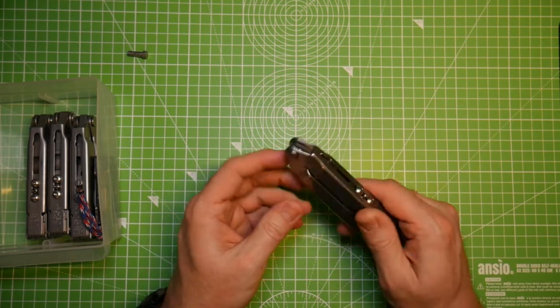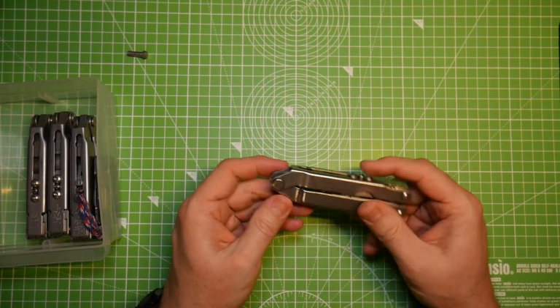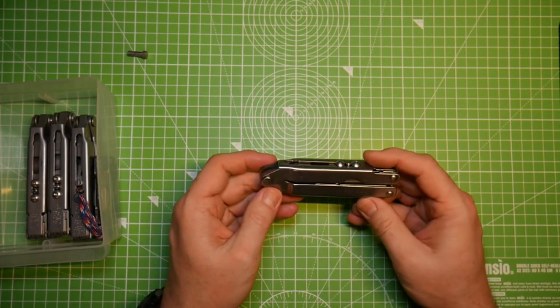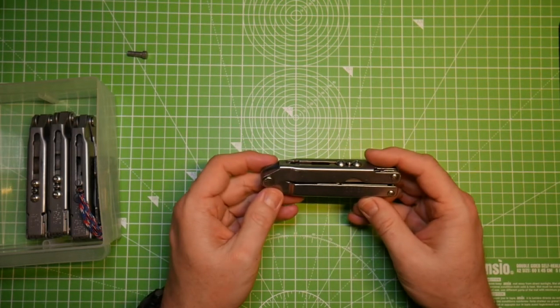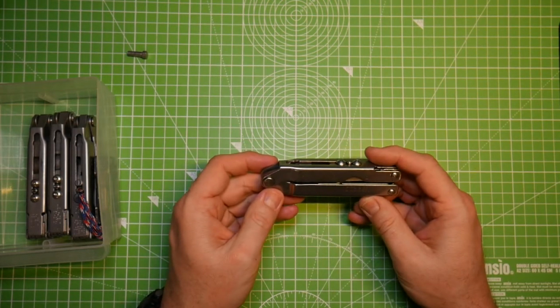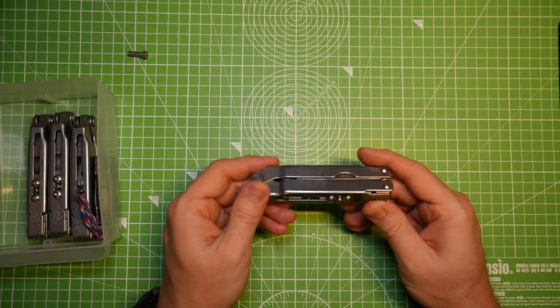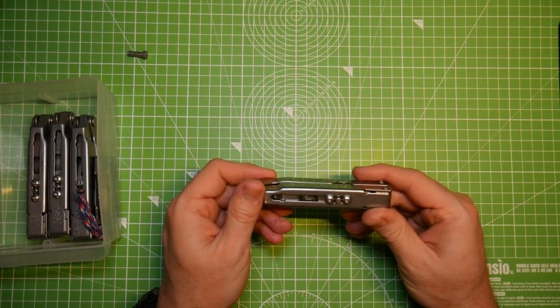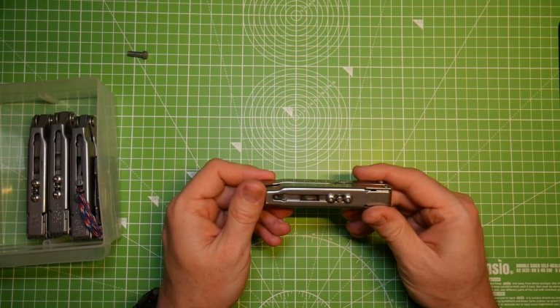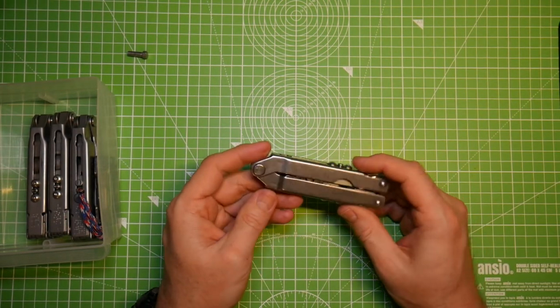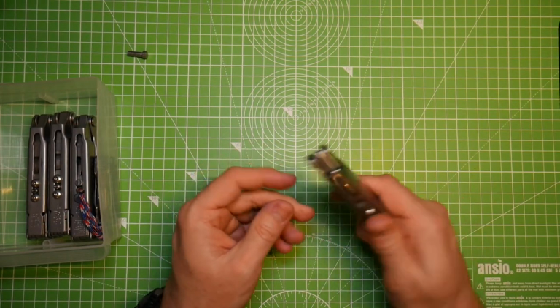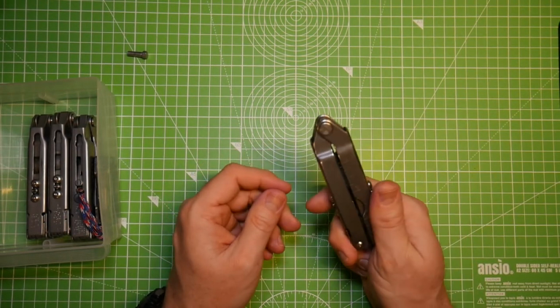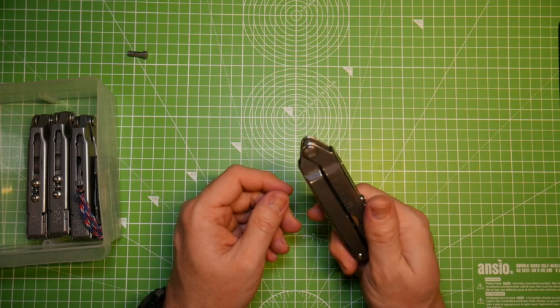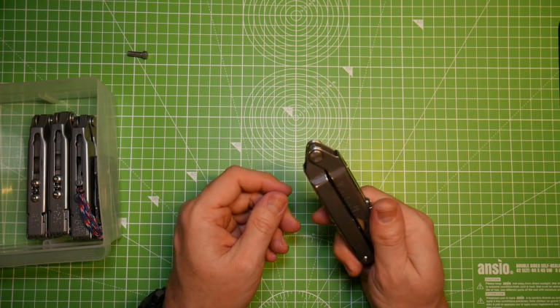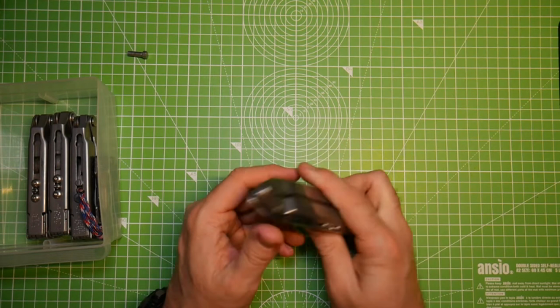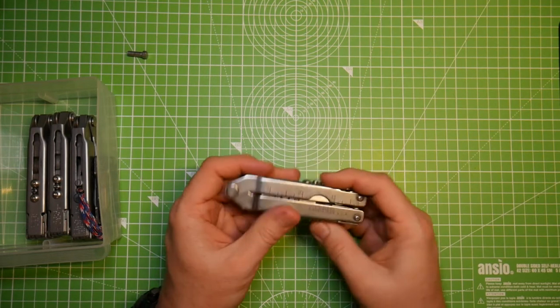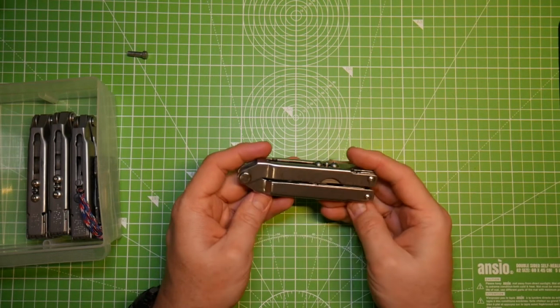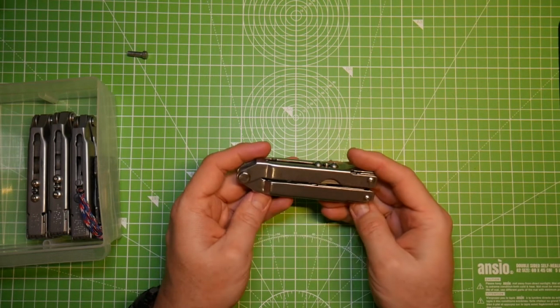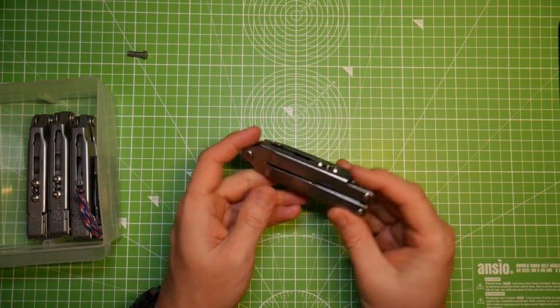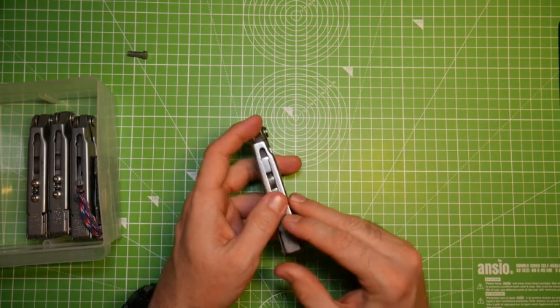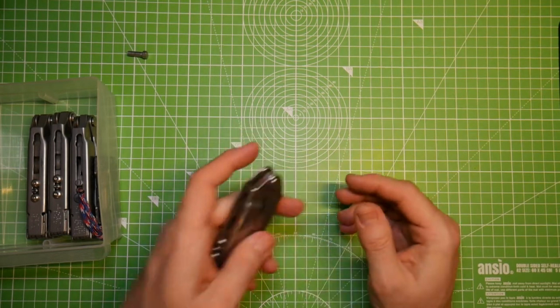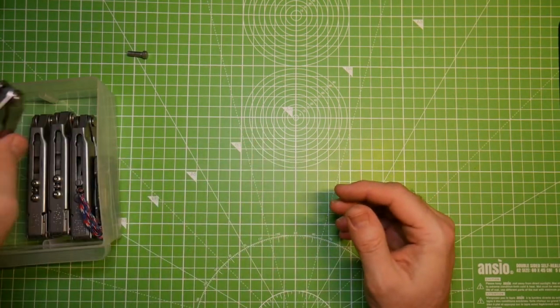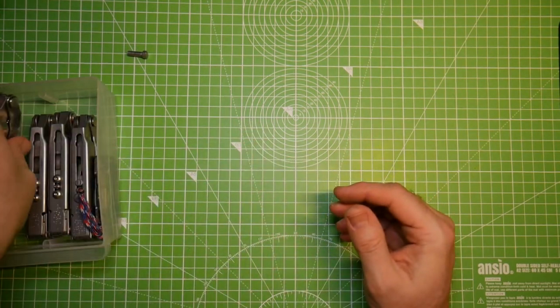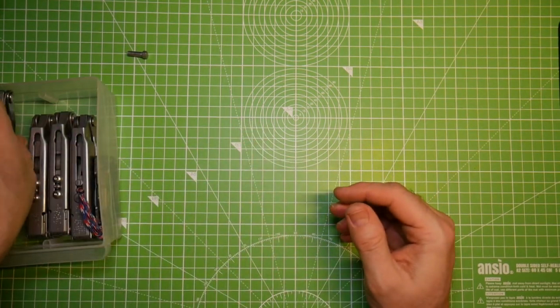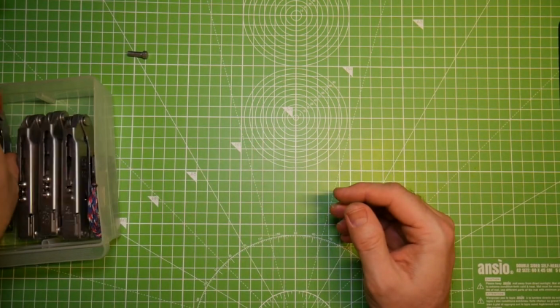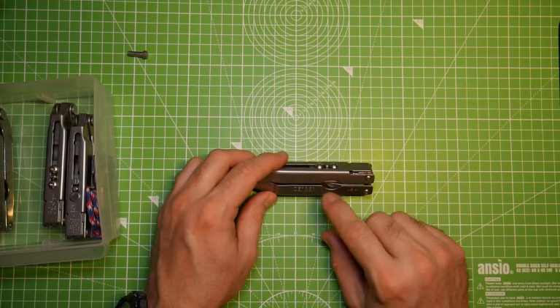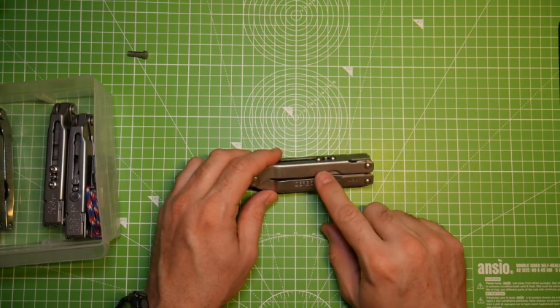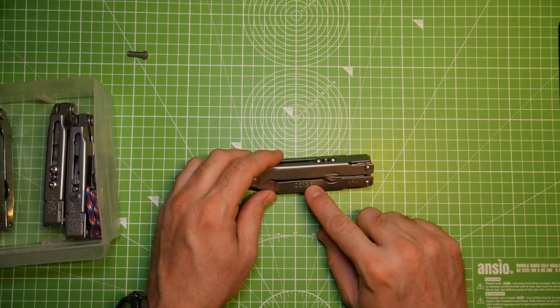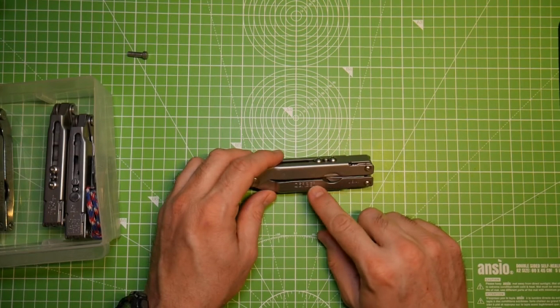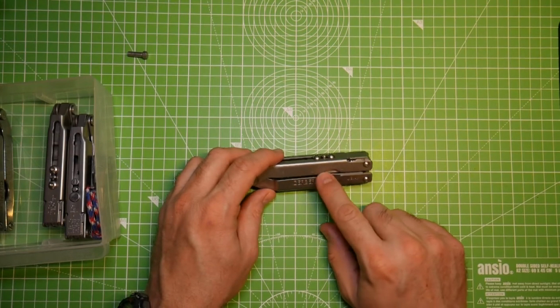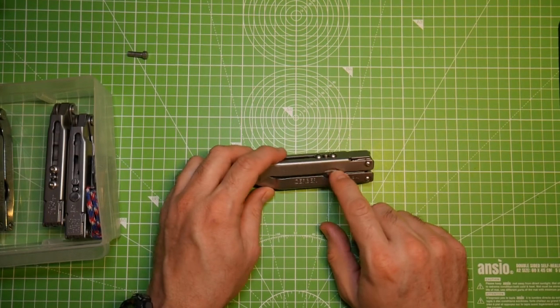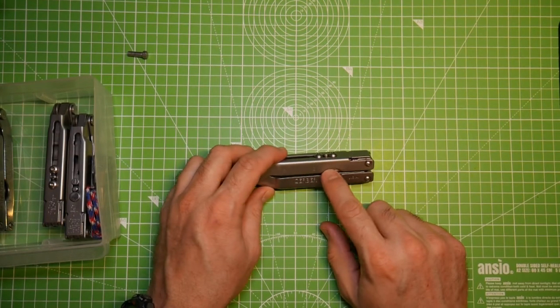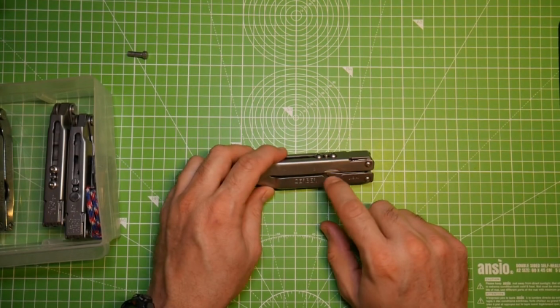There's also a larger flathead screwdriver. Another distinguishing feature from later generations is the thickness of the lanyard ring — it's really thick and huge compared to later versions. And there's a regular drop-point plain-edge blade. No tools lock. Really a great example of a vintage generation one tool.